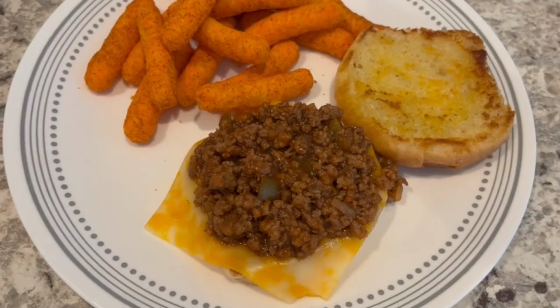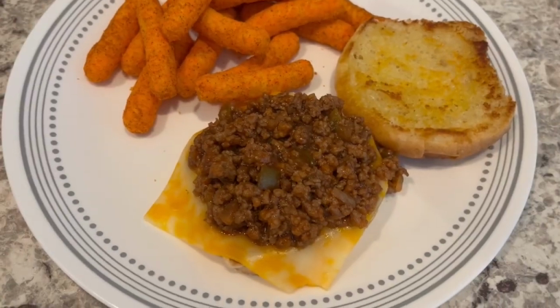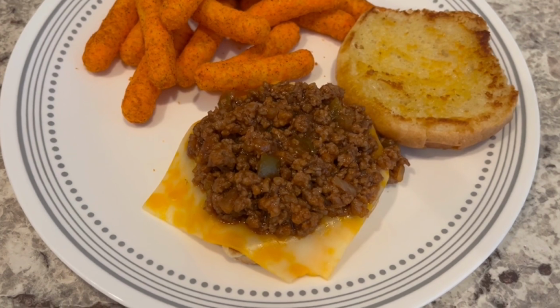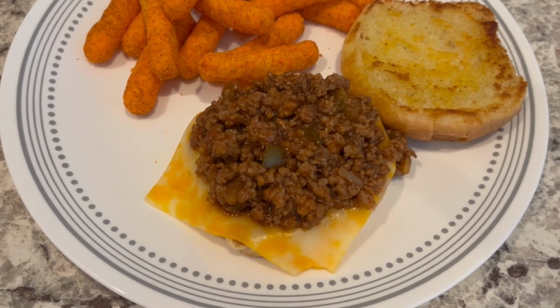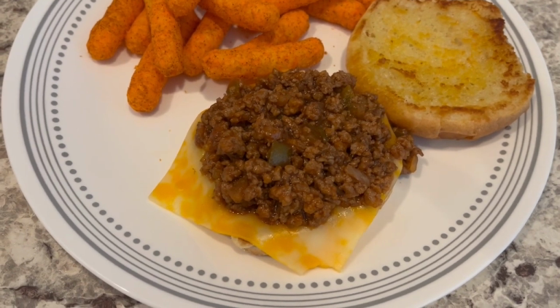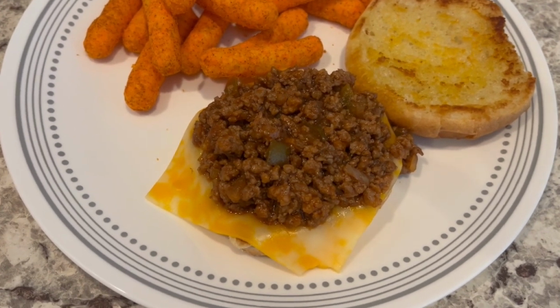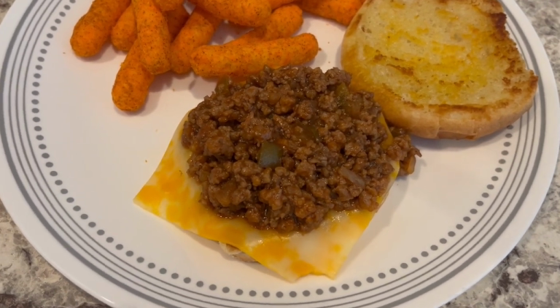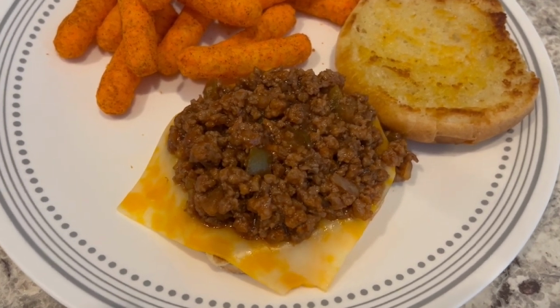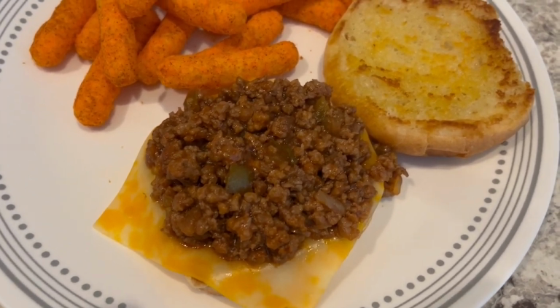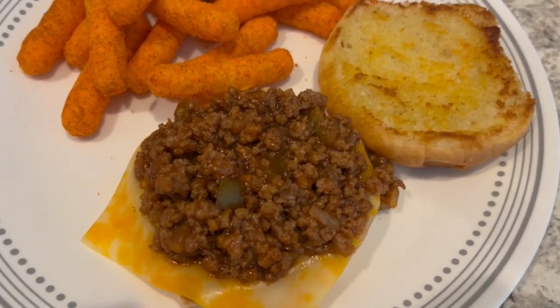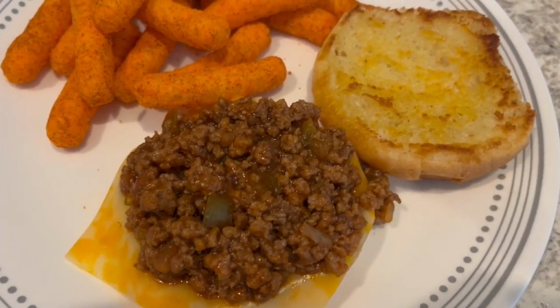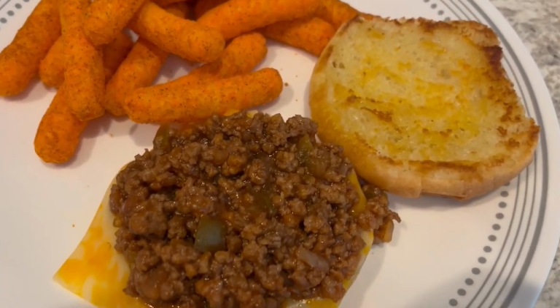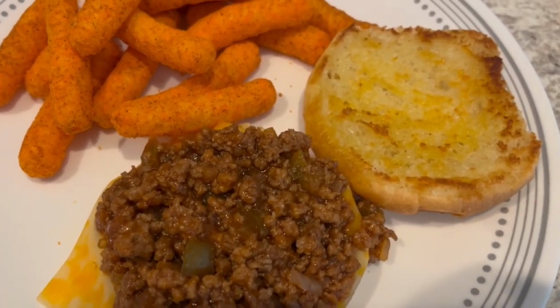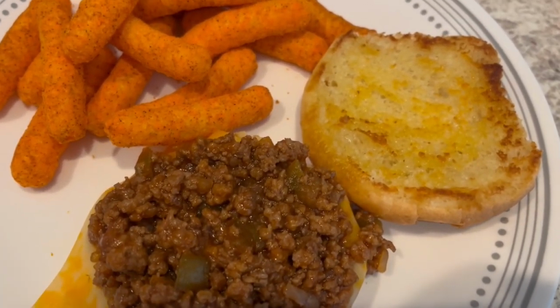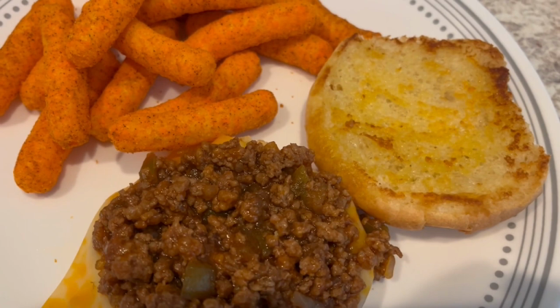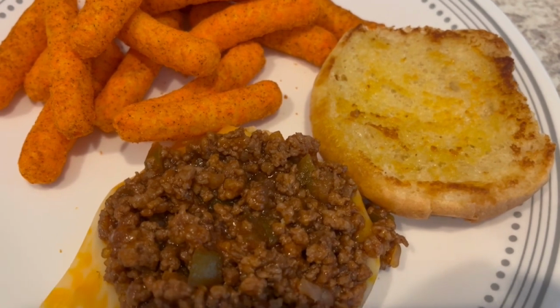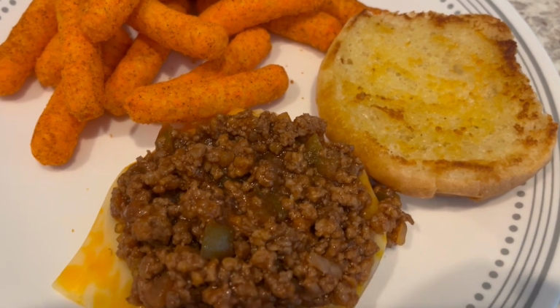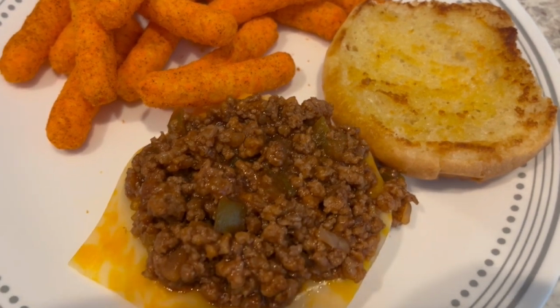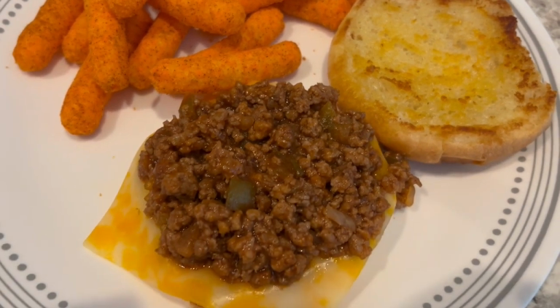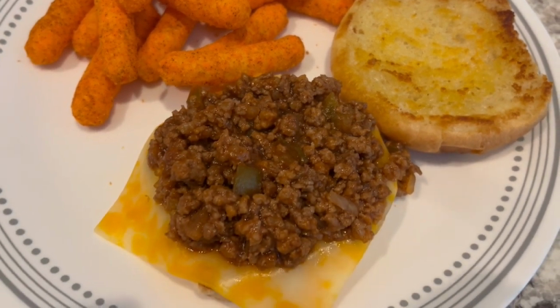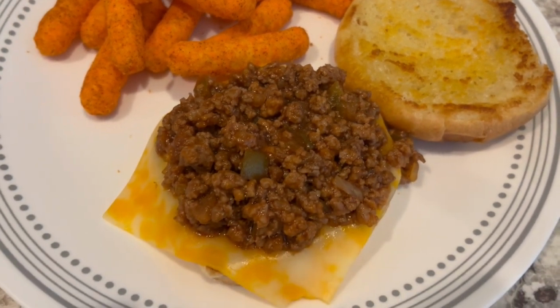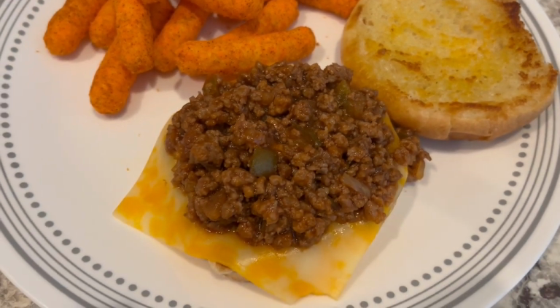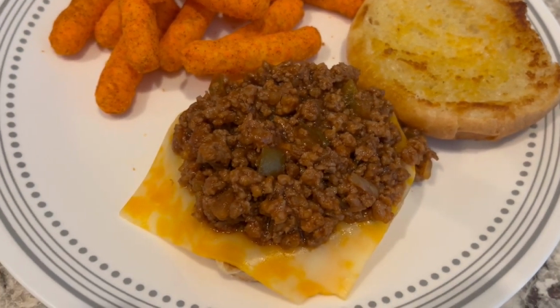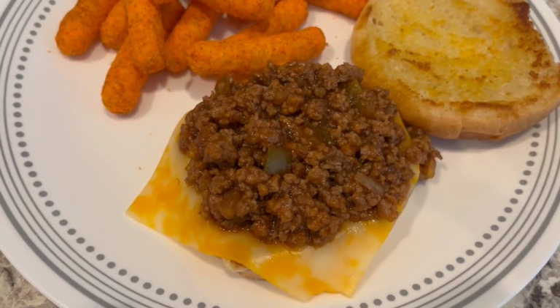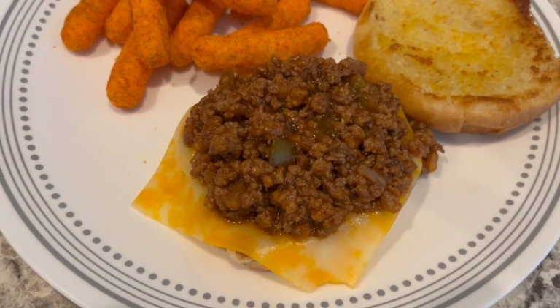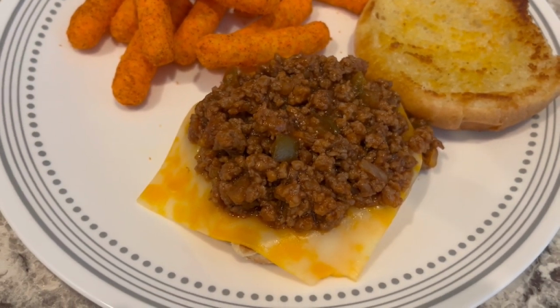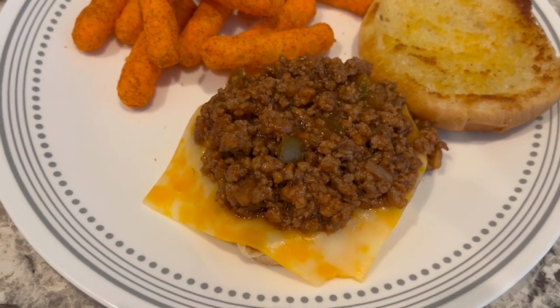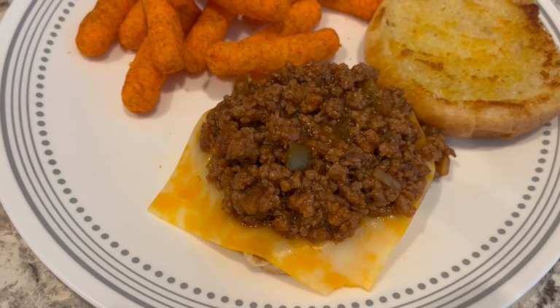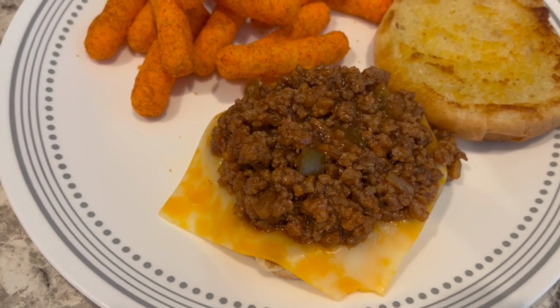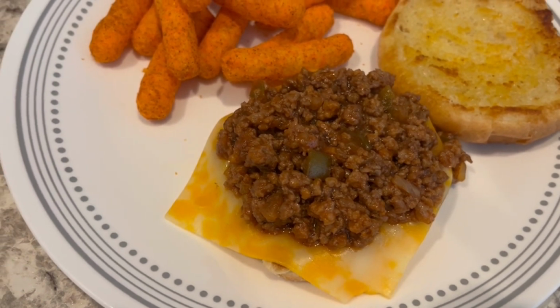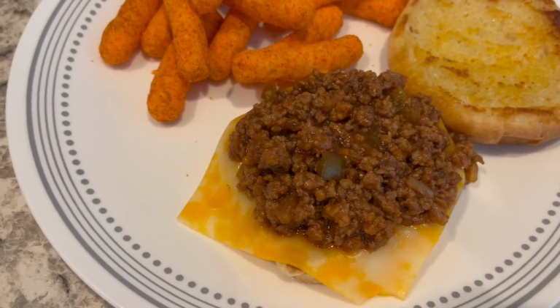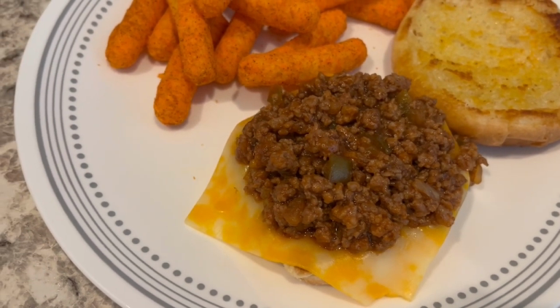Here are the sloppy joes all plated up. I always like to butter and toast my bread, so that's what you see there. And then I have a slice of Colby Jack cheese, and then of course the sloppy joe mix on top. It is a little sweet.